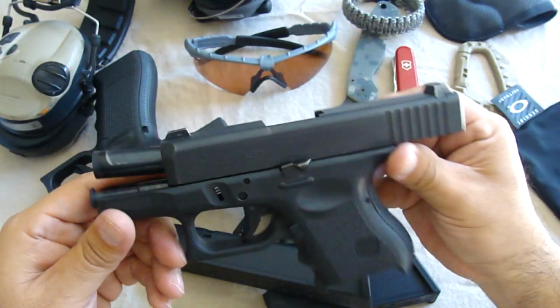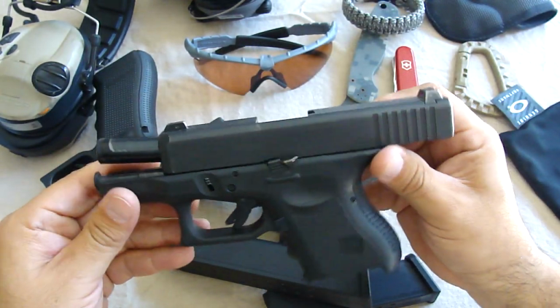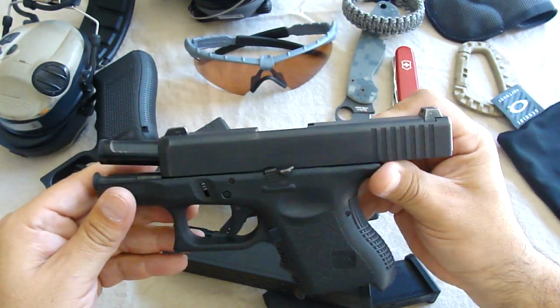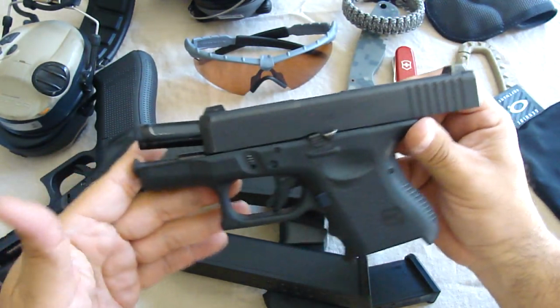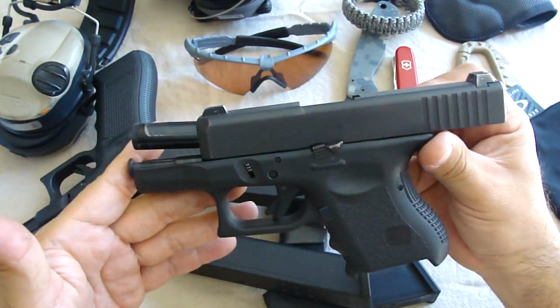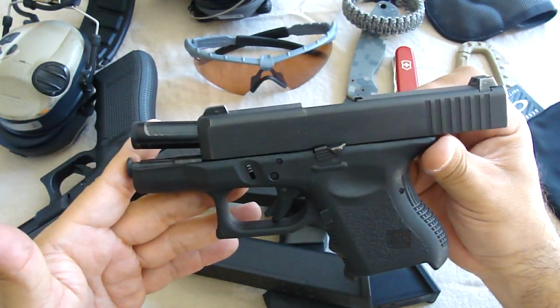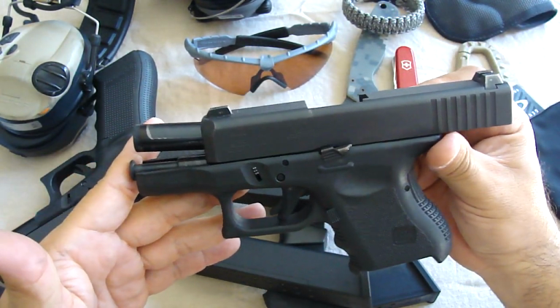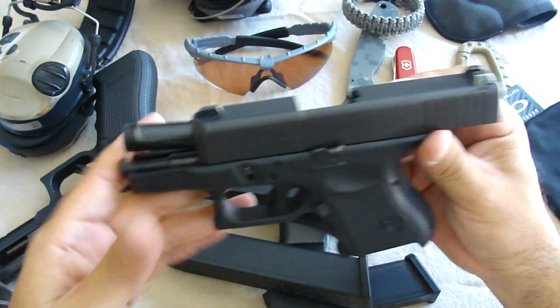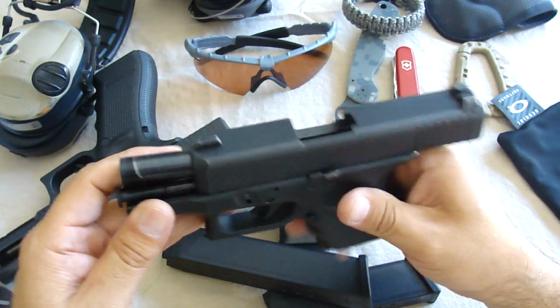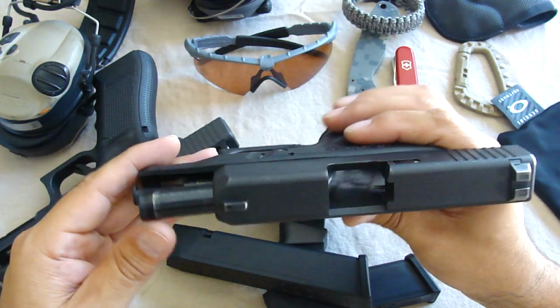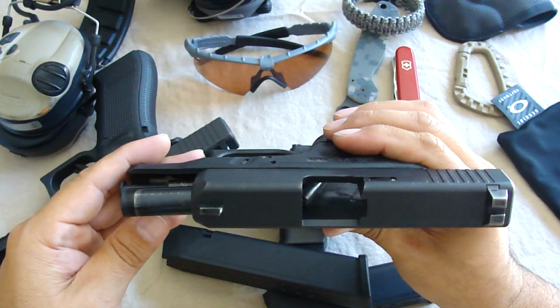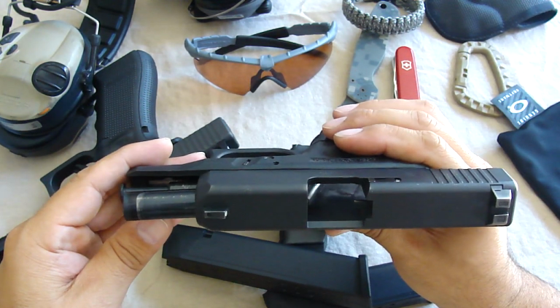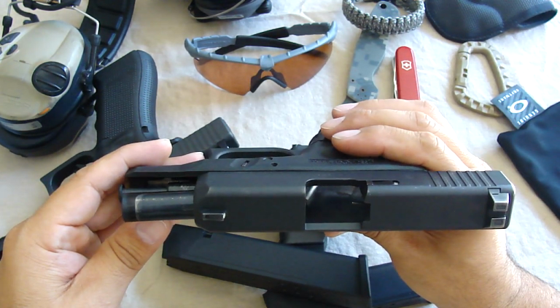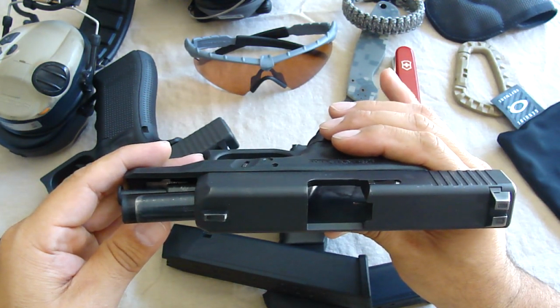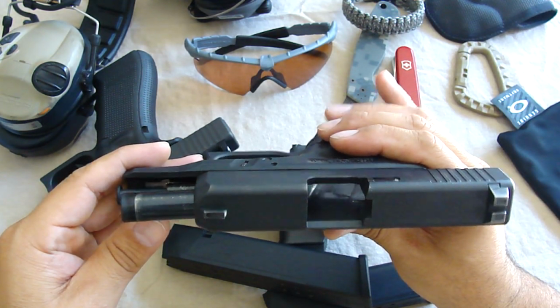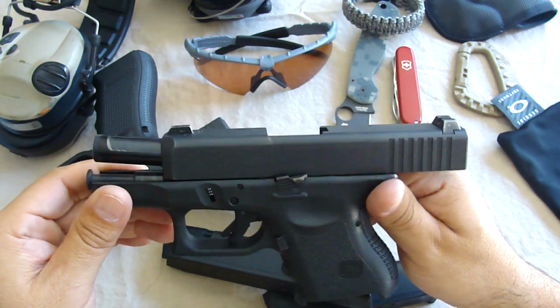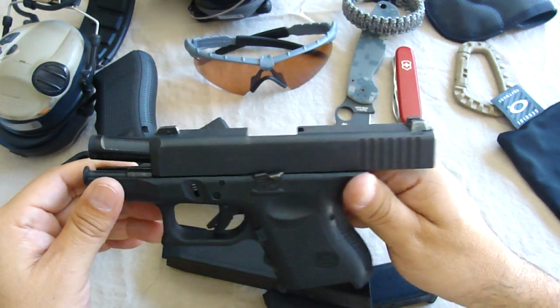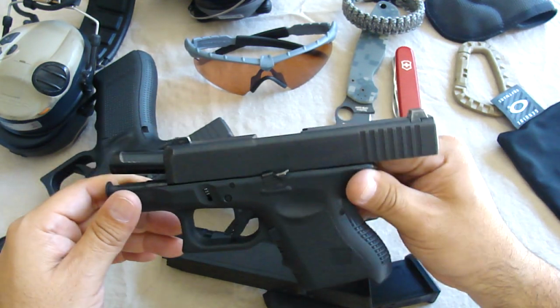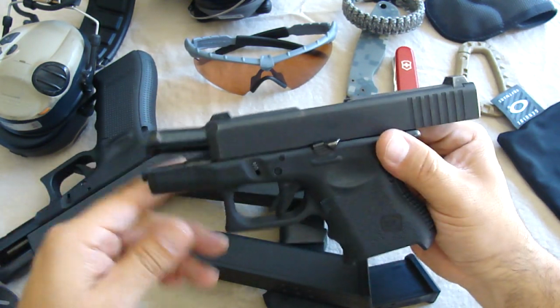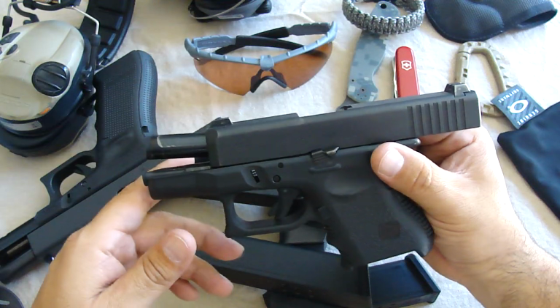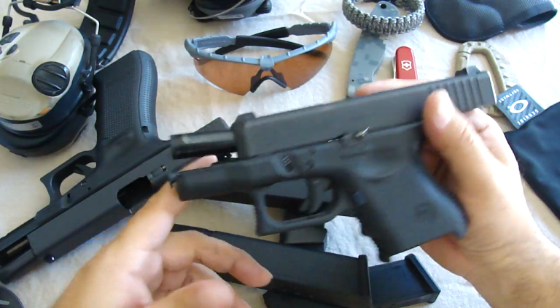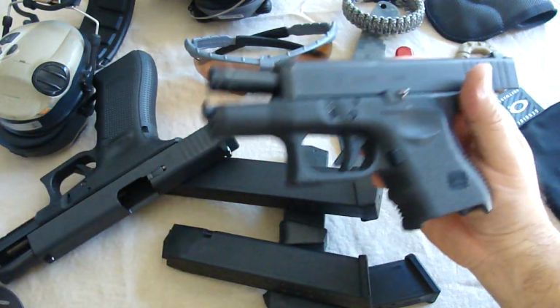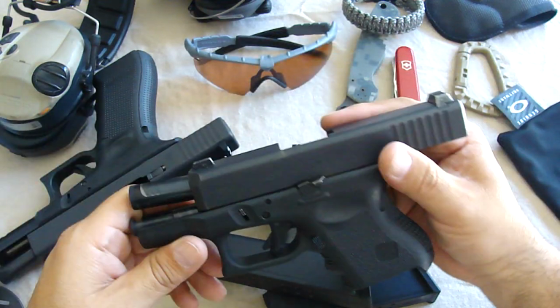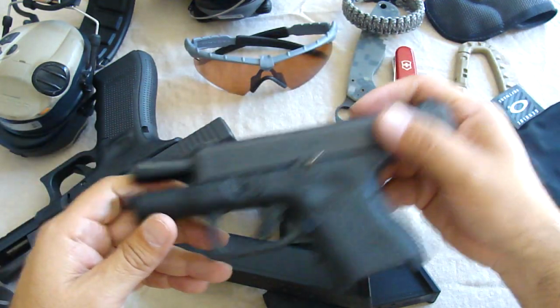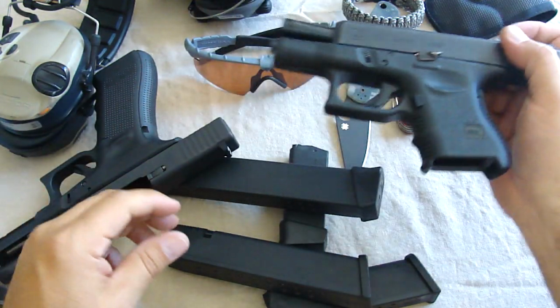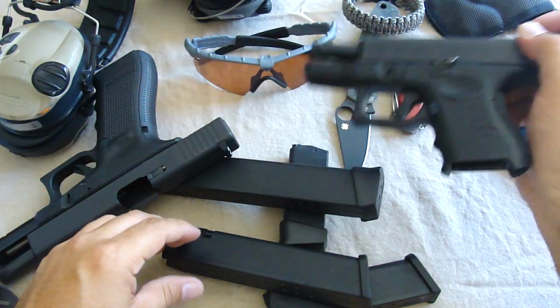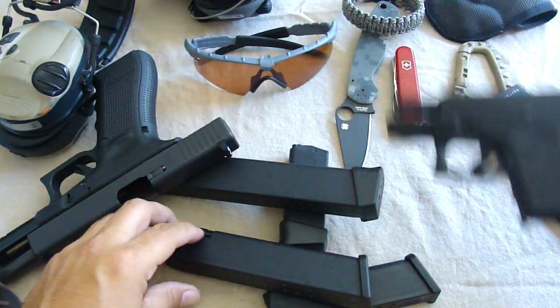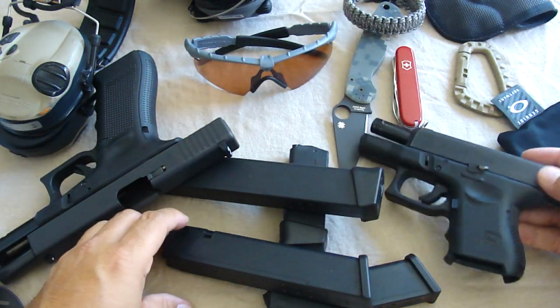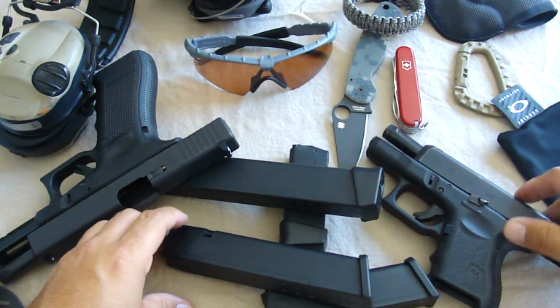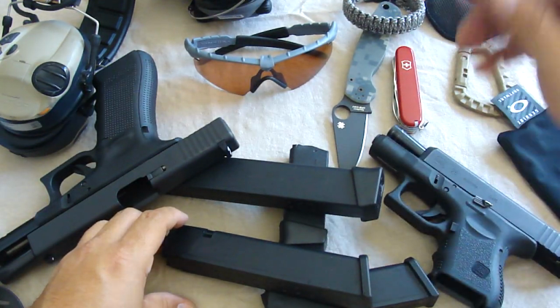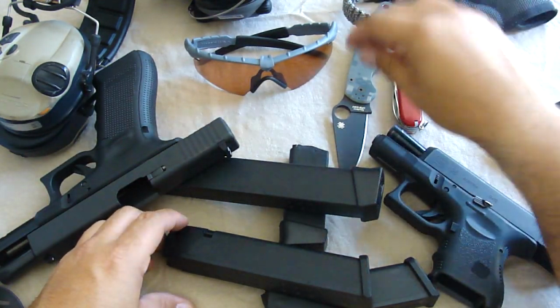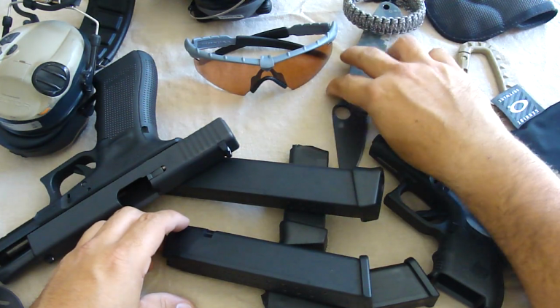The Glock 26 — can't complain. This thing has never given me issues, running like a trooper. Nothing new otherwise, guys. Summer's coming and I'm just preparing for that at the range.